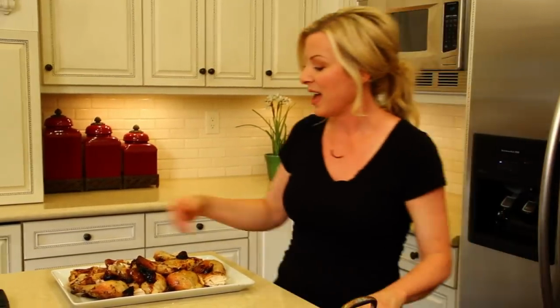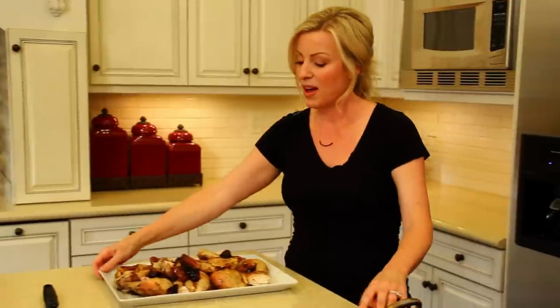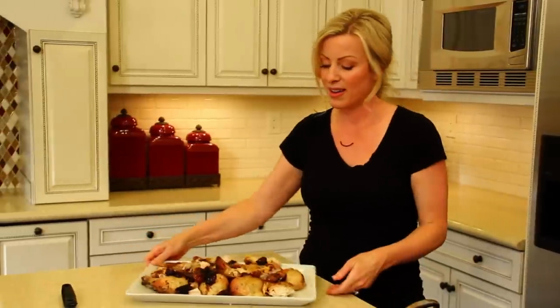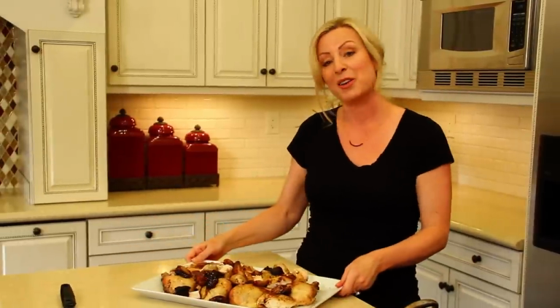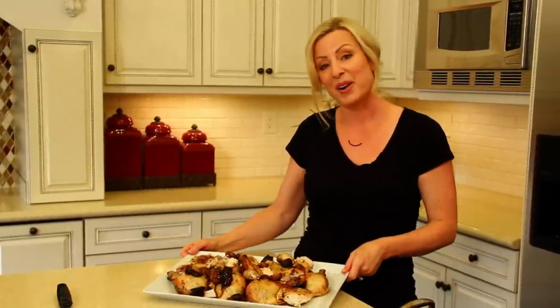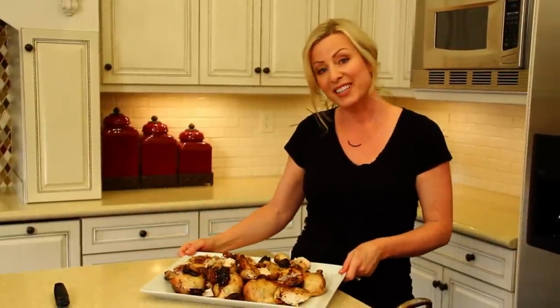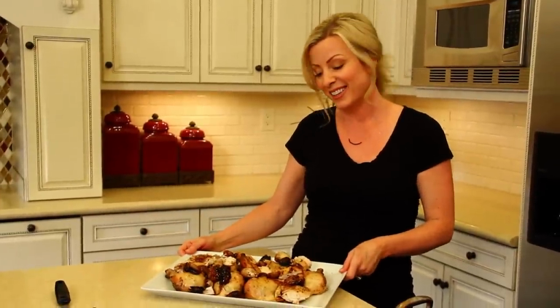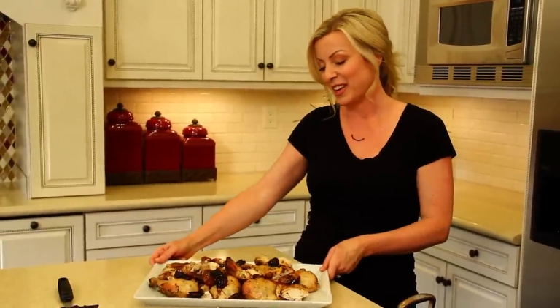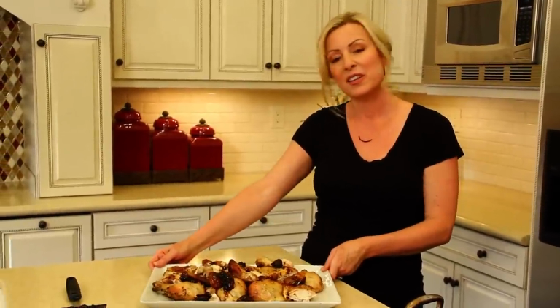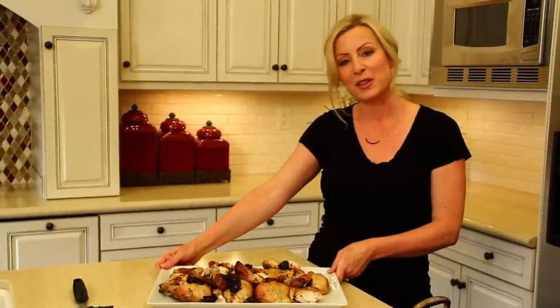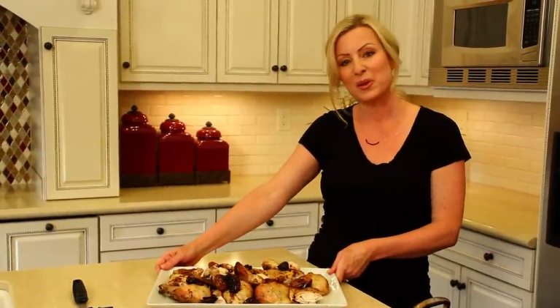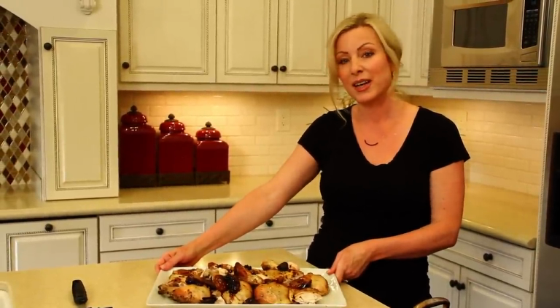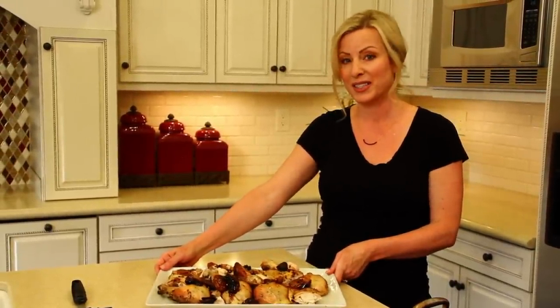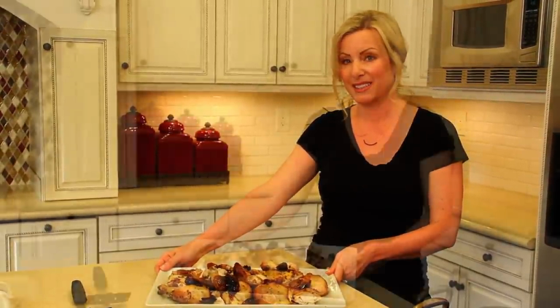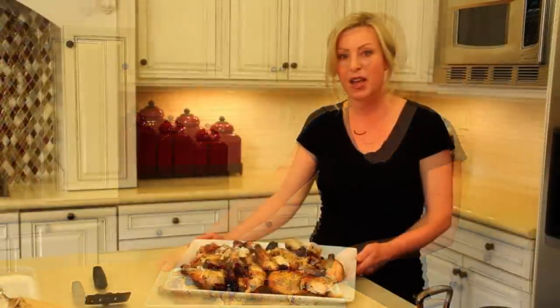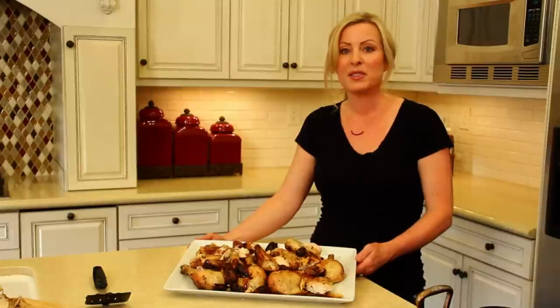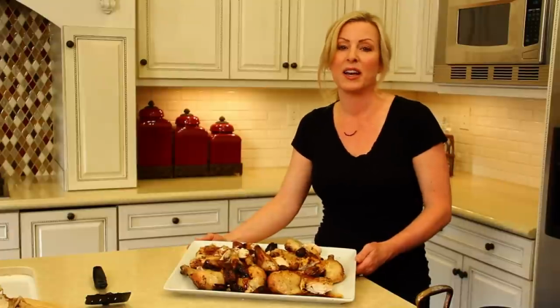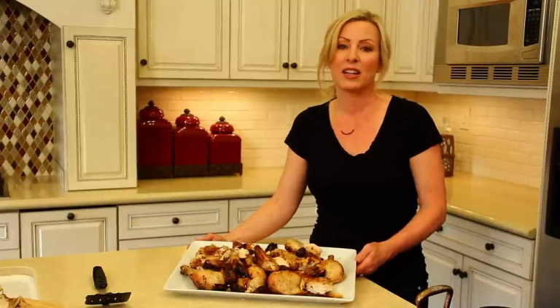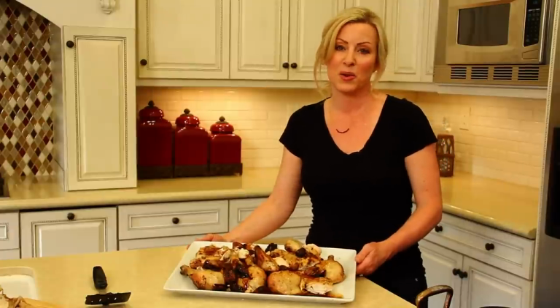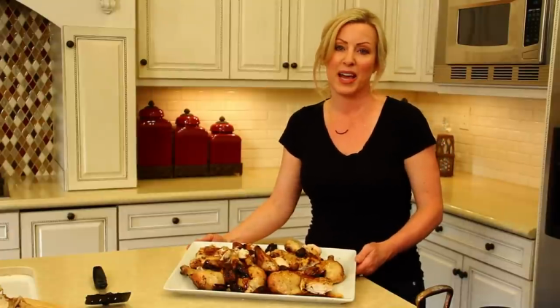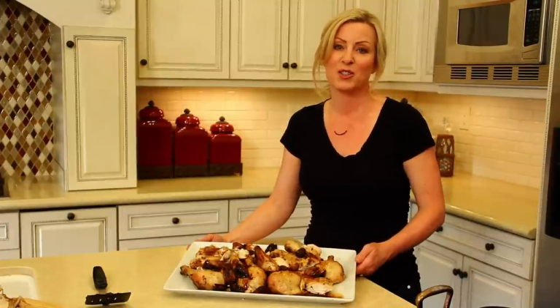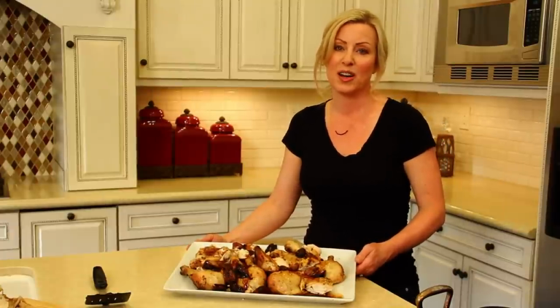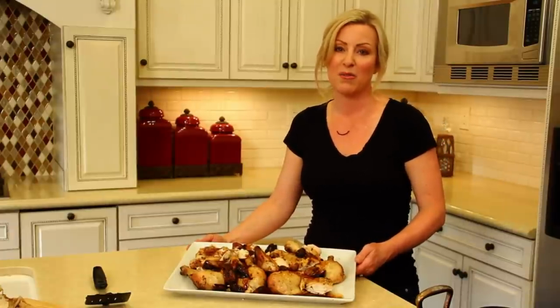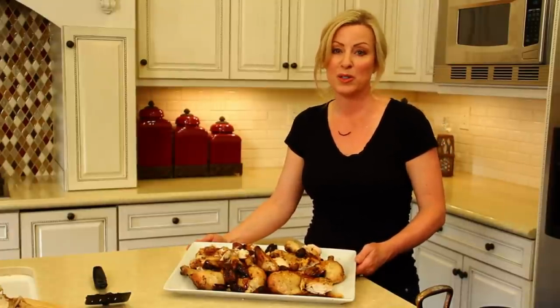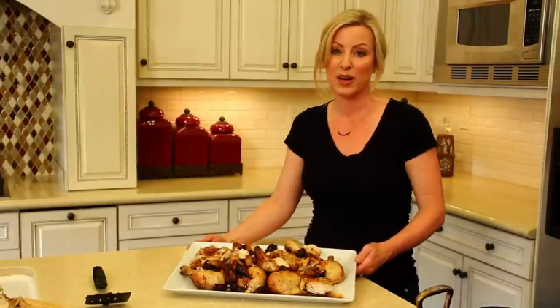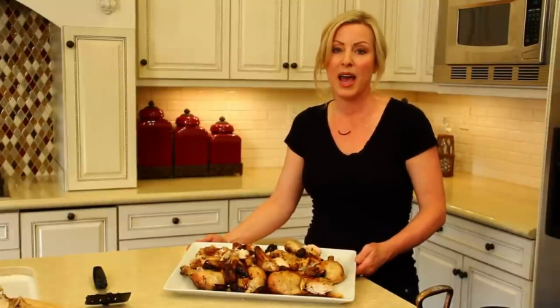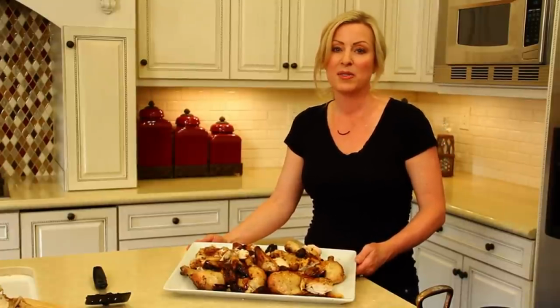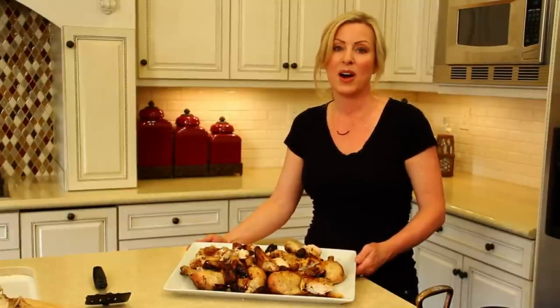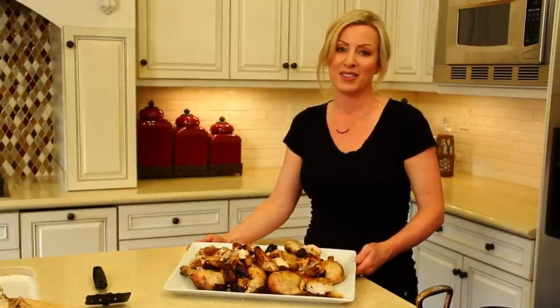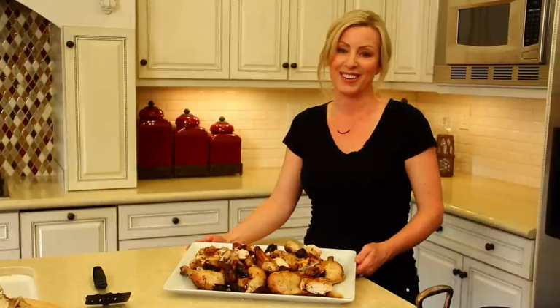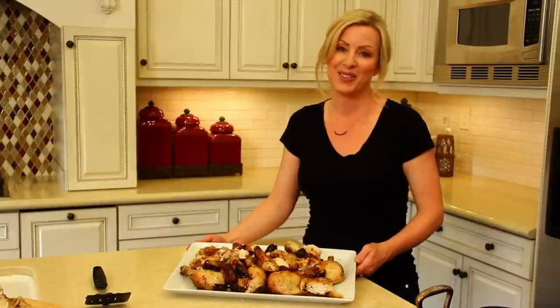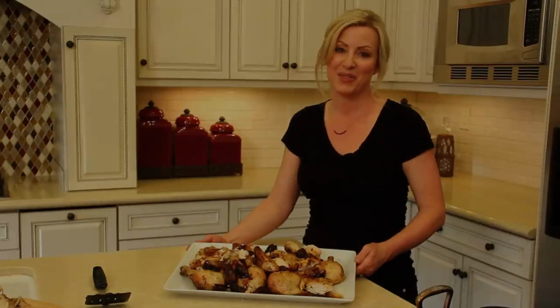And voila! Now you know how to carve a chicken and serve it so it looks as beautiful as it's going to taste. Please visit our online store, theorganickitchenstore.com, for more tutorials and to view our online store. Thanks for stopping by.